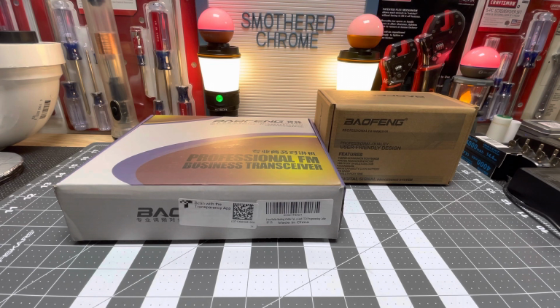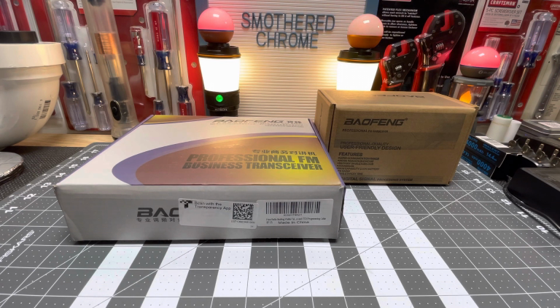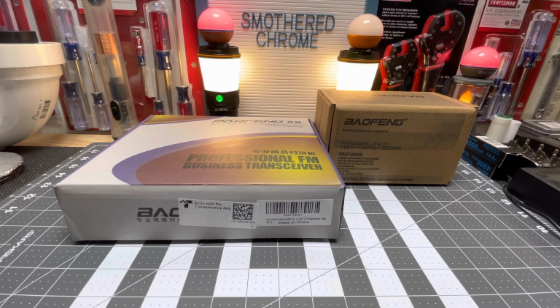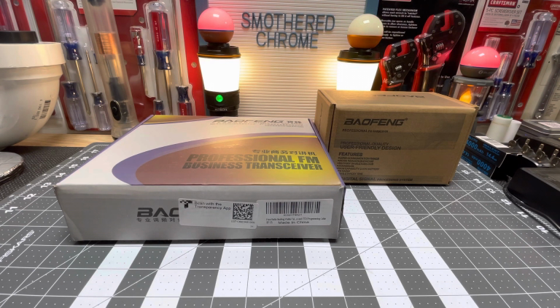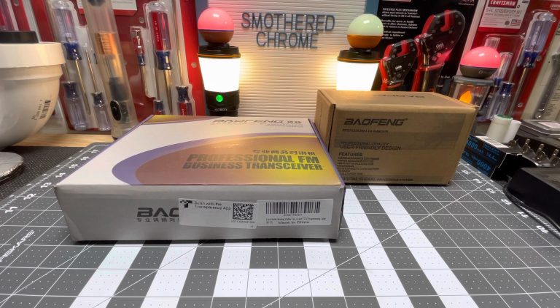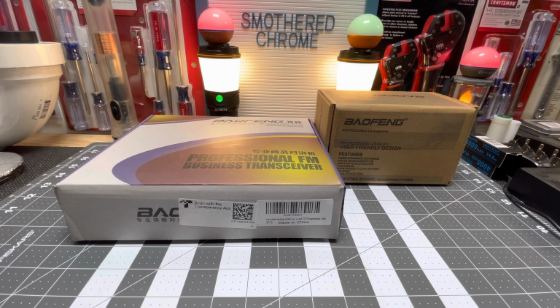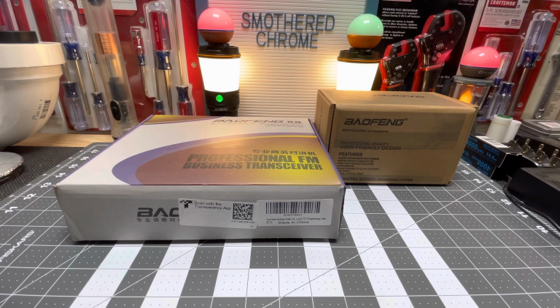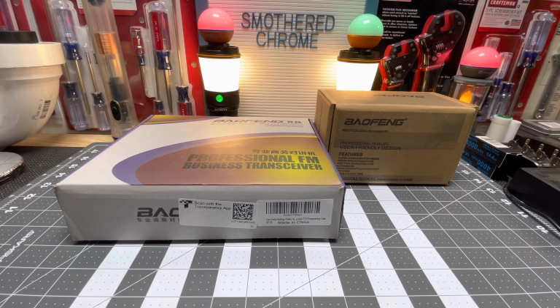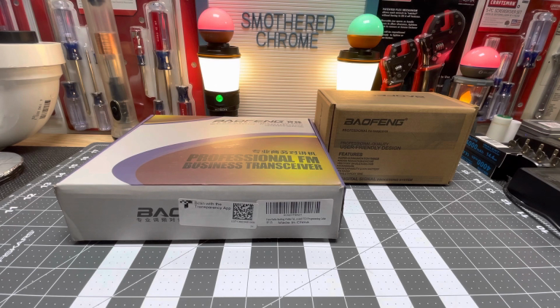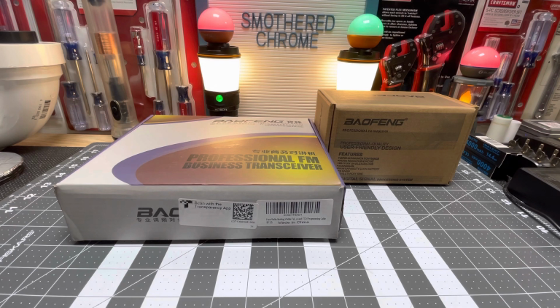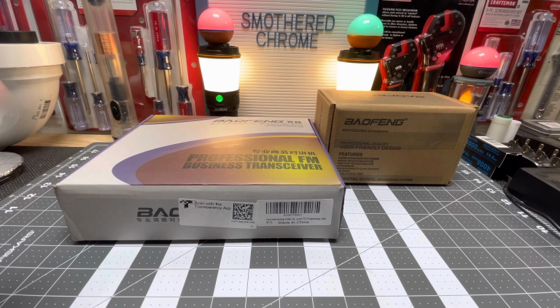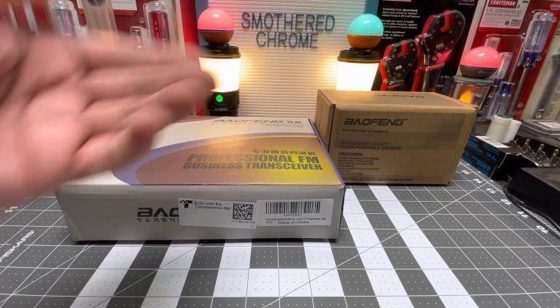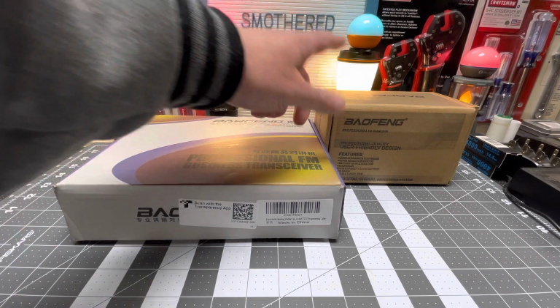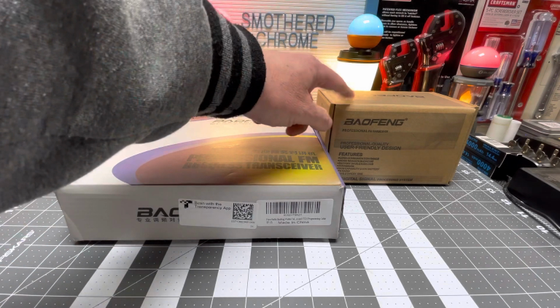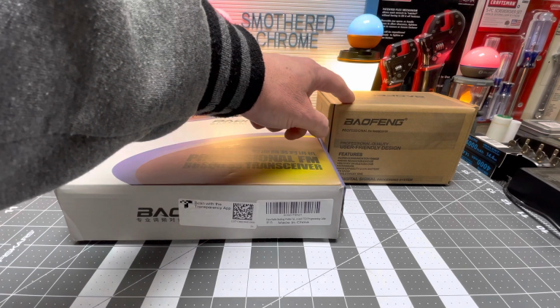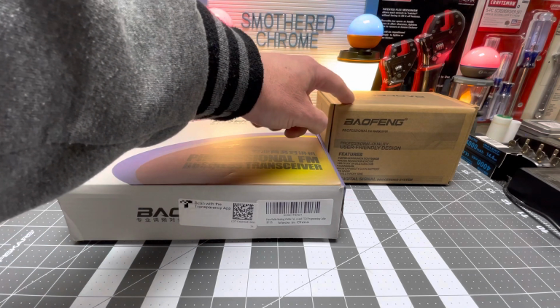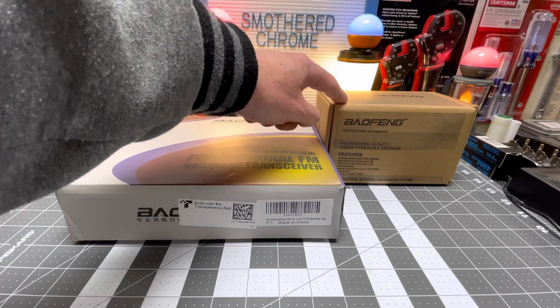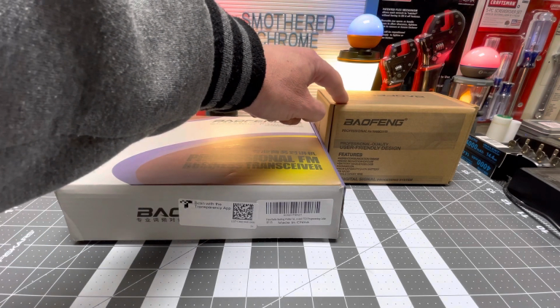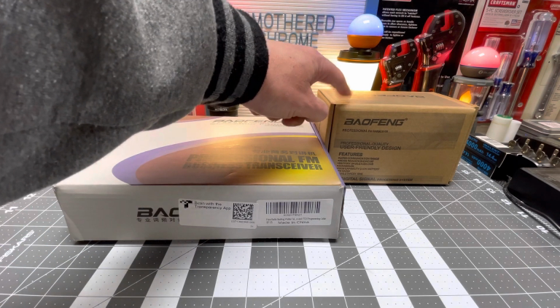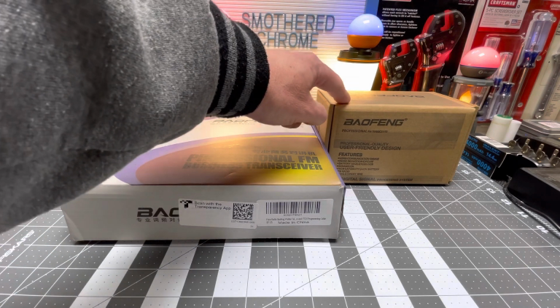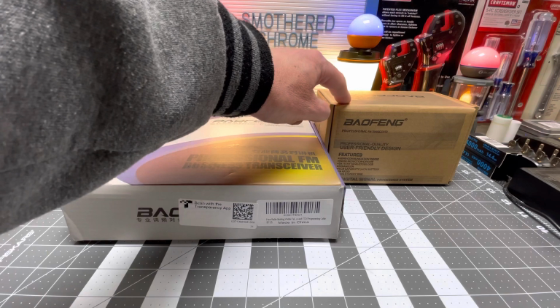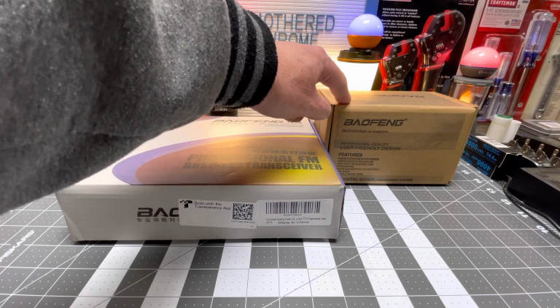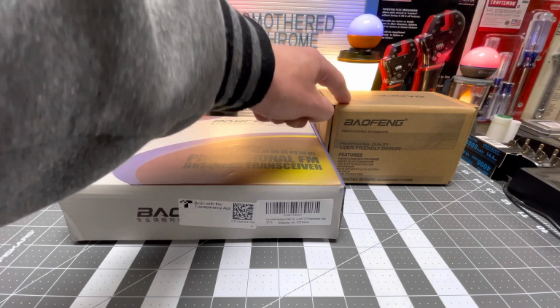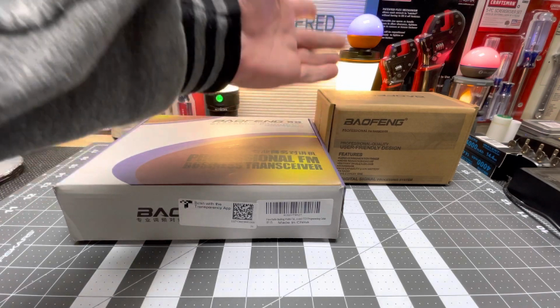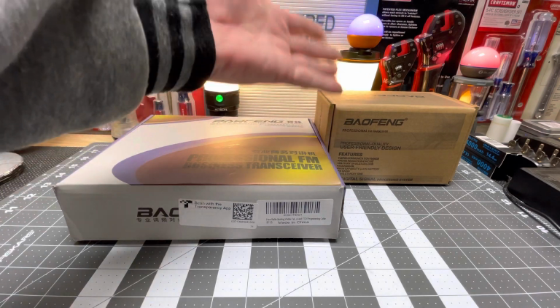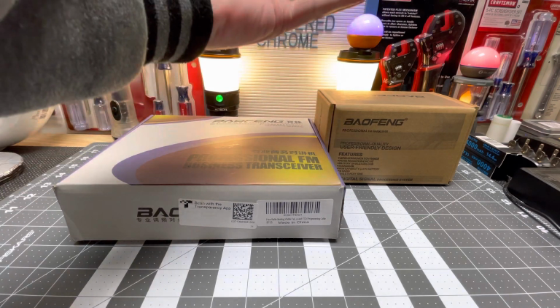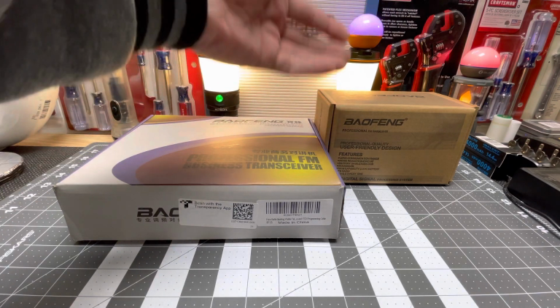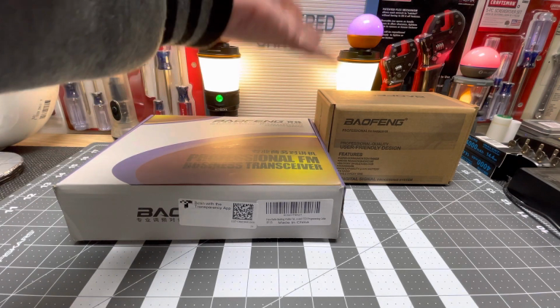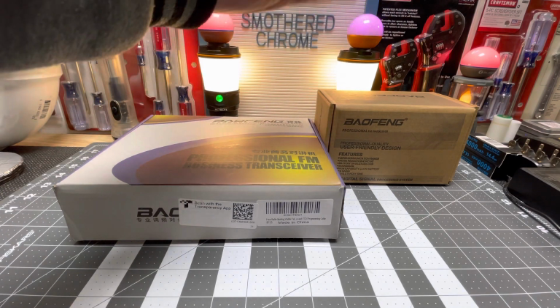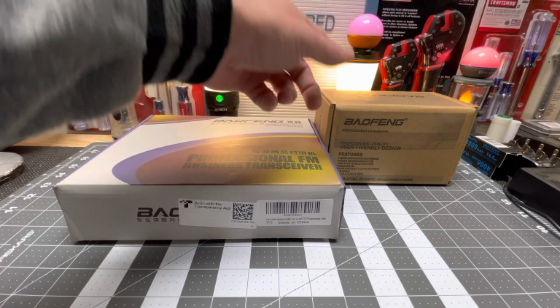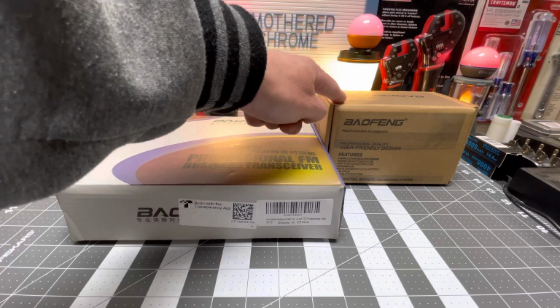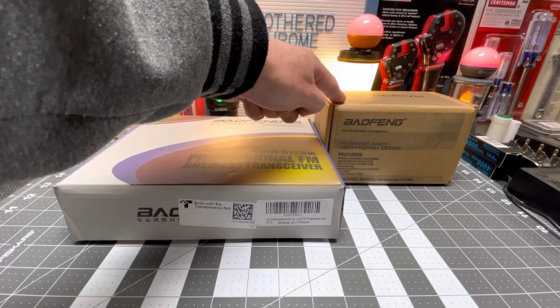I'm gonna do a quick unboxing. I already unboxed one of these - this one right here is brand new. This is the UV5R Pro. I believe it's the Pro - it's an upgraded model. It's 8 watts.